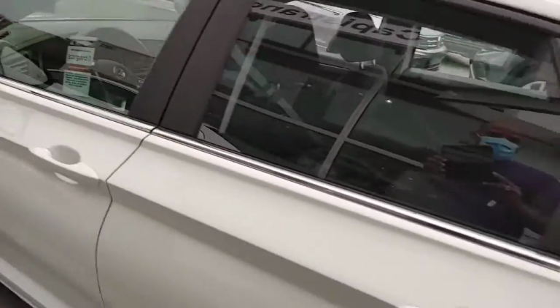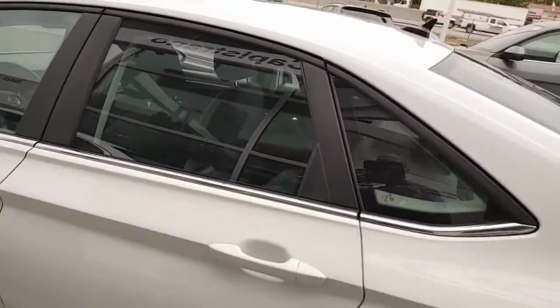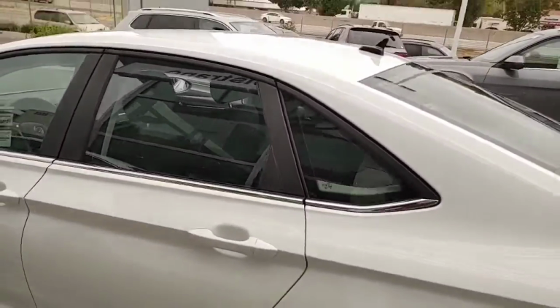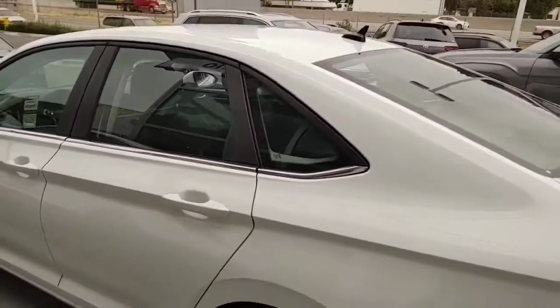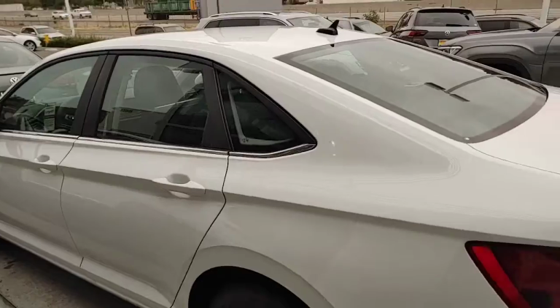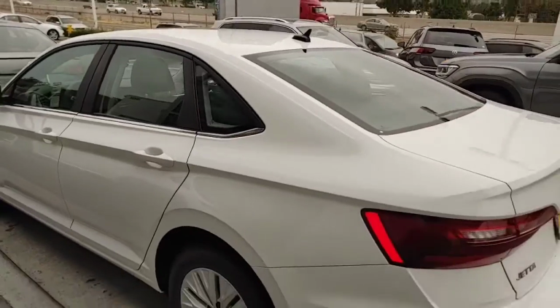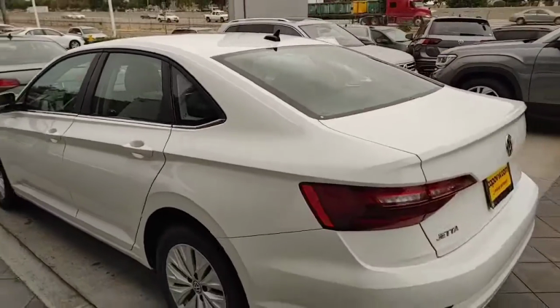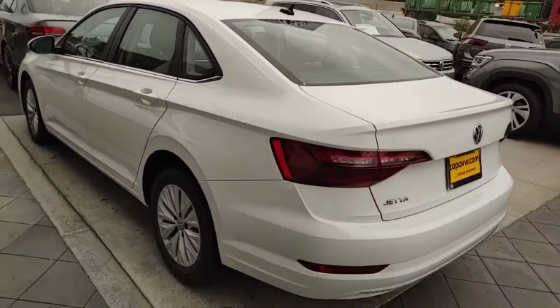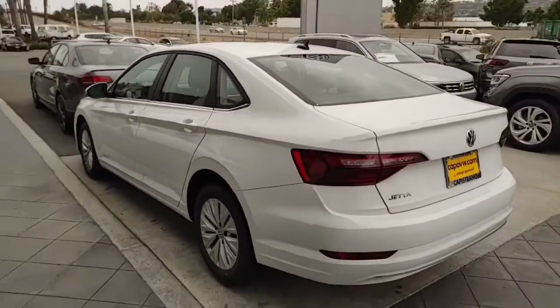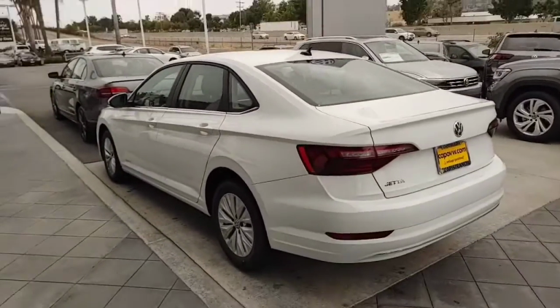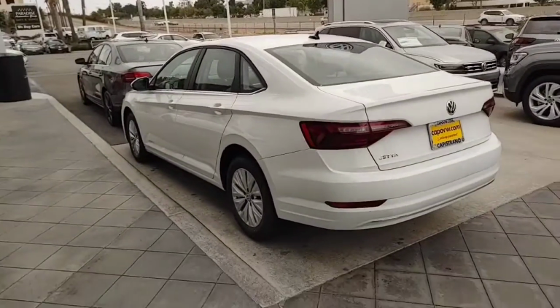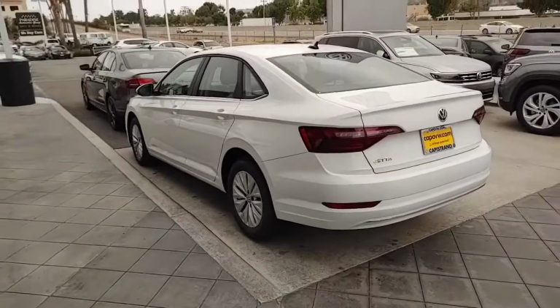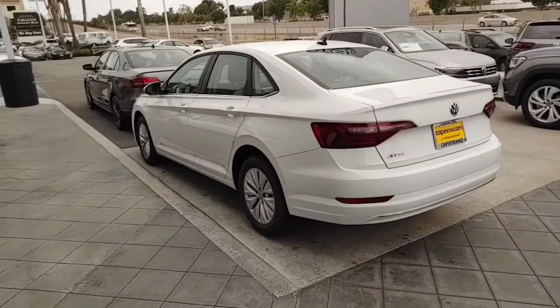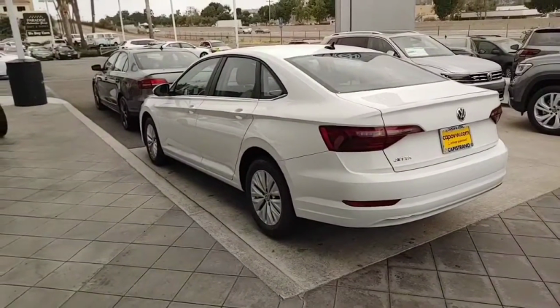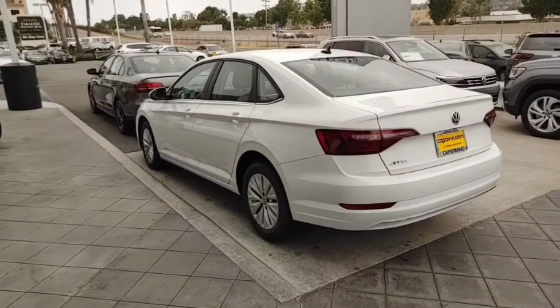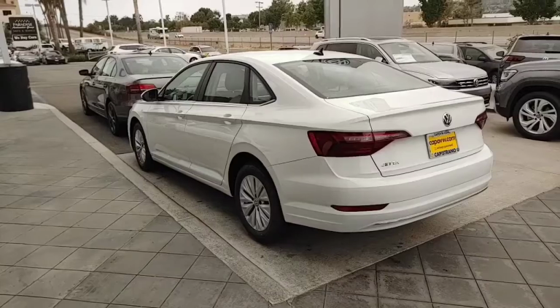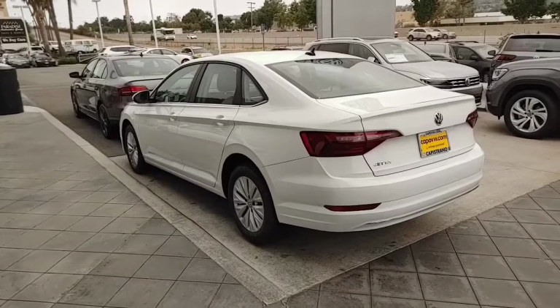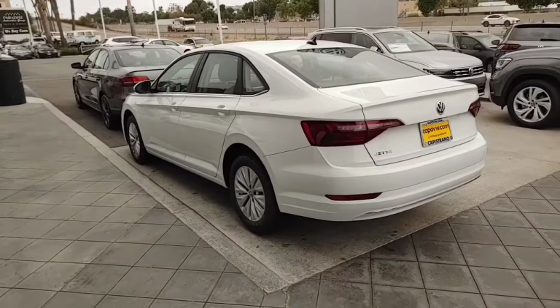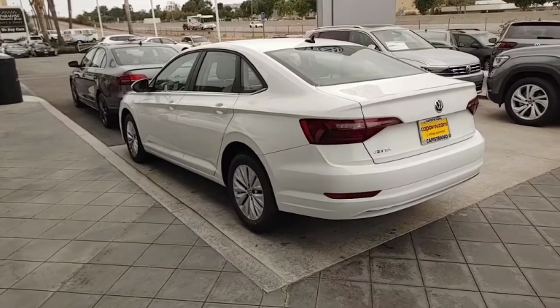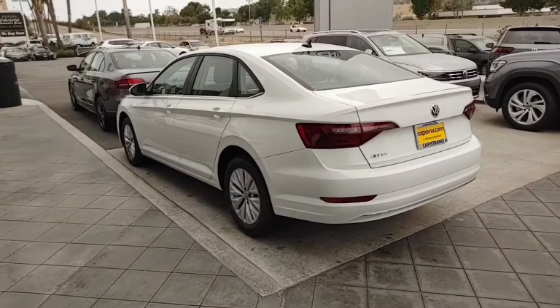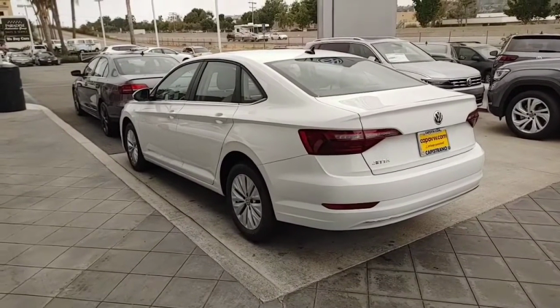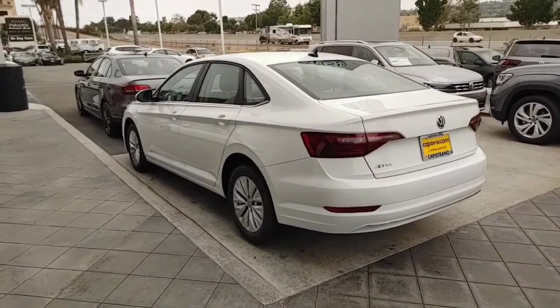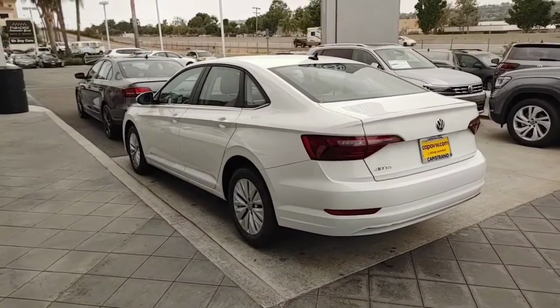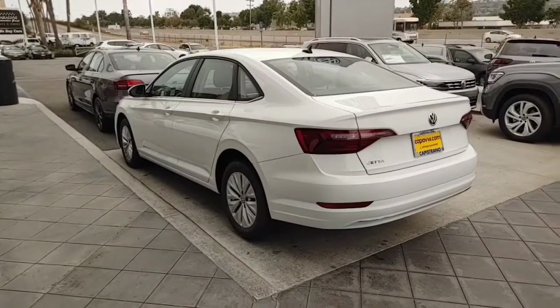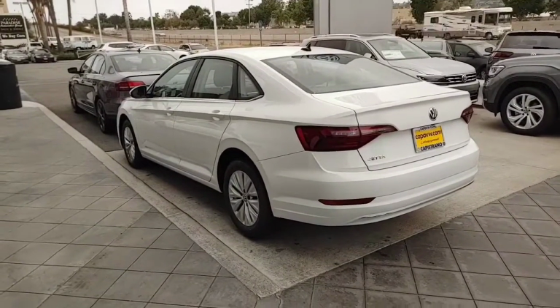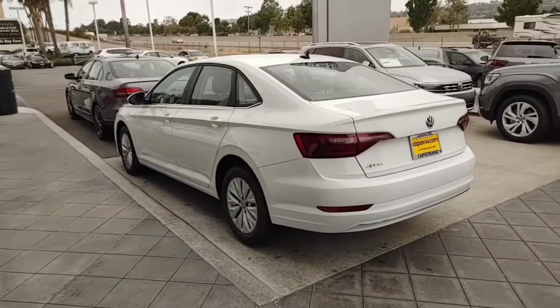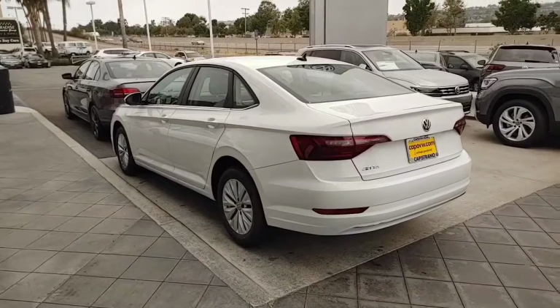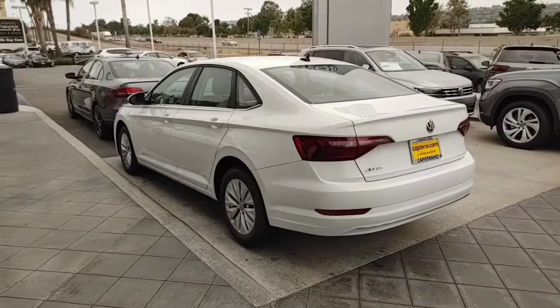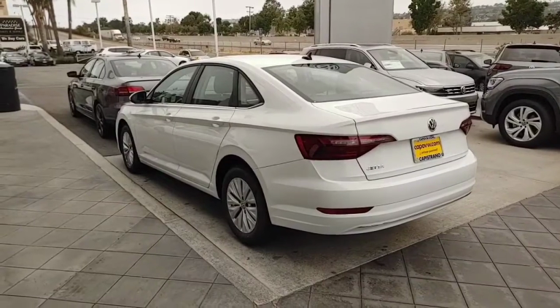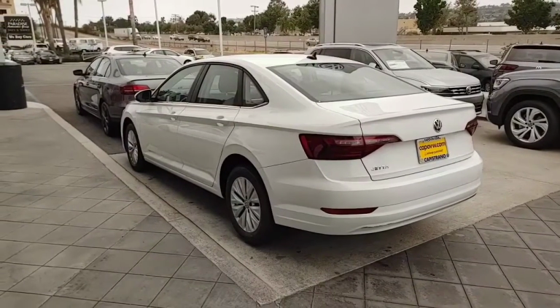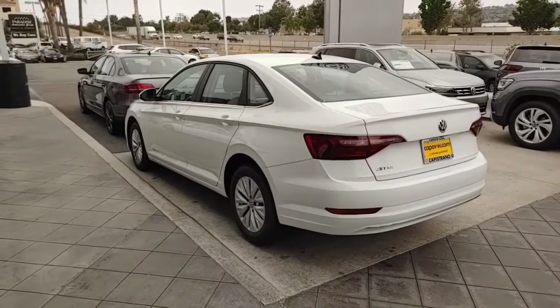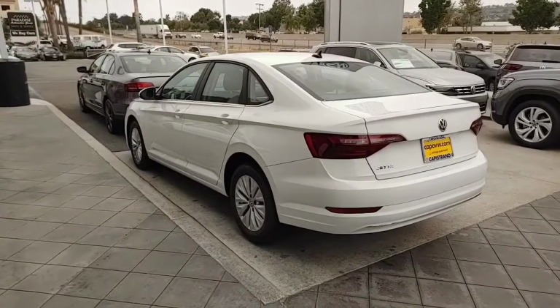My favorite is the backup camera along with rear cross-traffic alert. Besides the backup camera, it has a radar going left and right, so if there's someone walking behind the car or another vehicle coming, you get a small beep. If you don't stop, it actually hits the brakes for you.